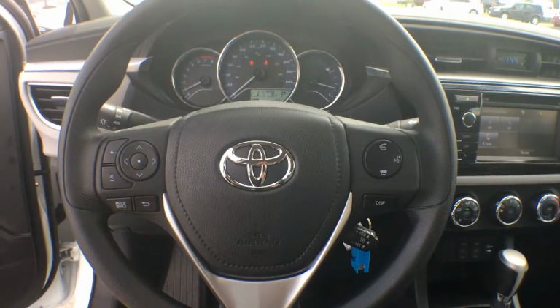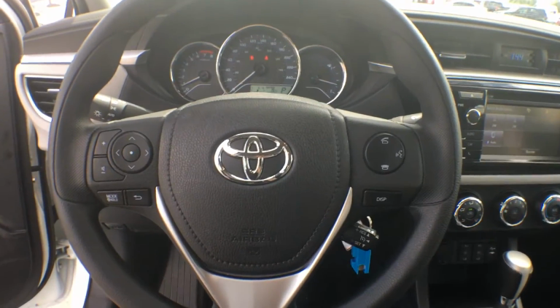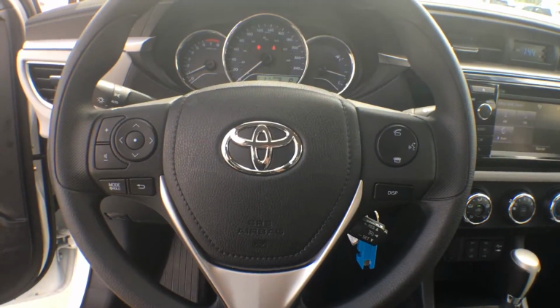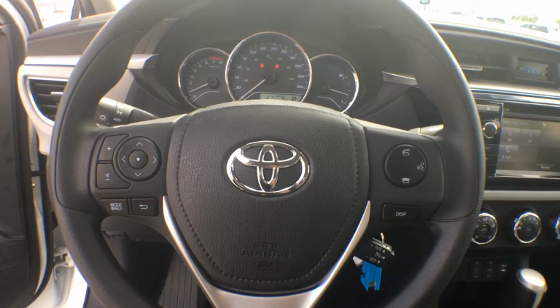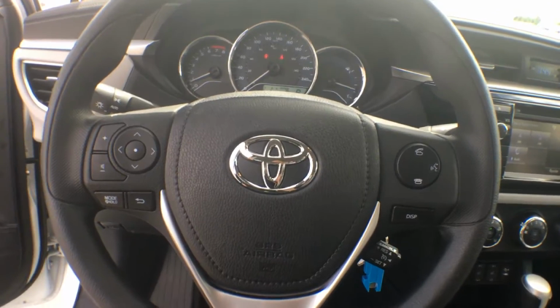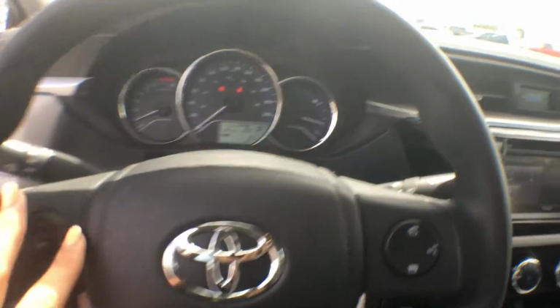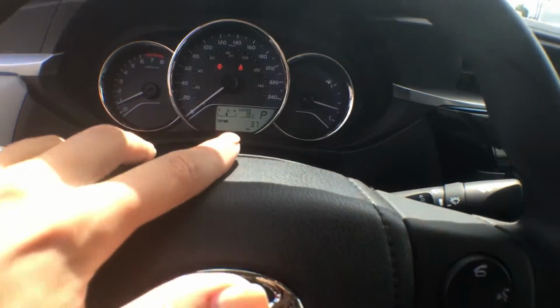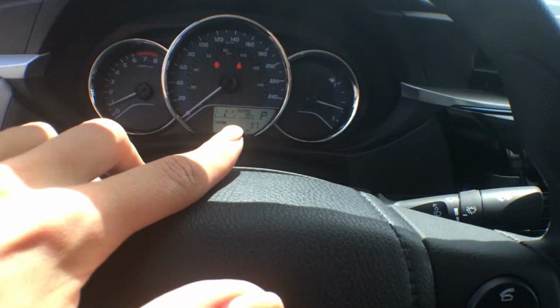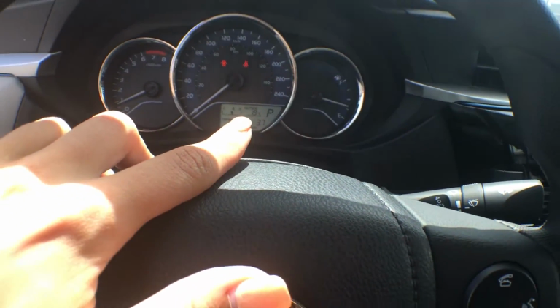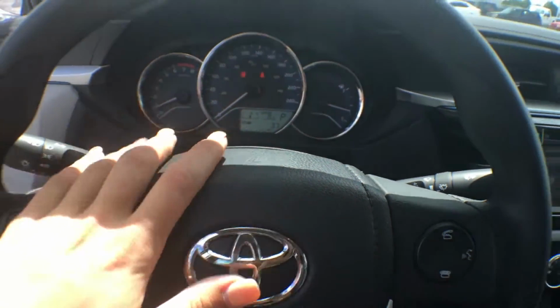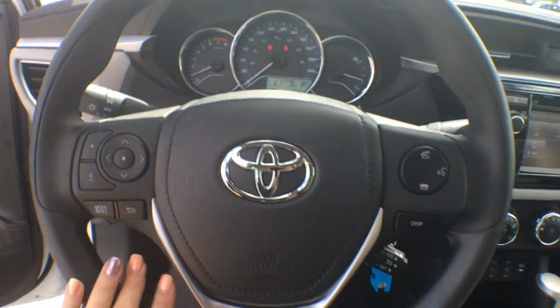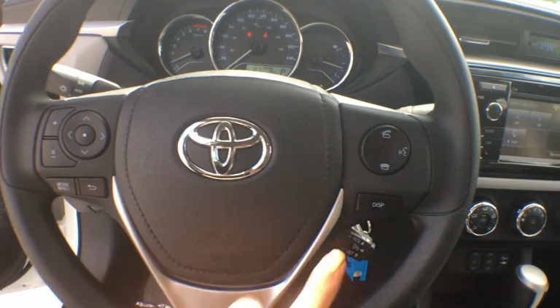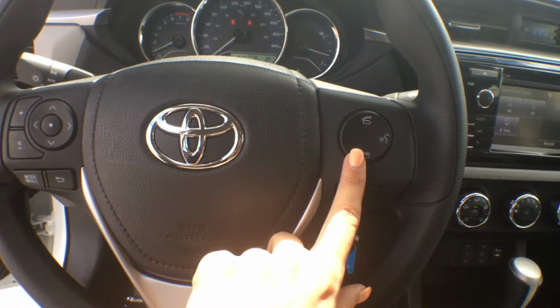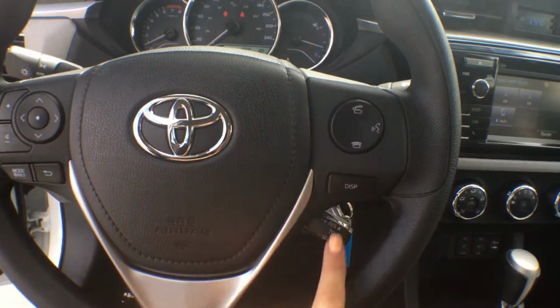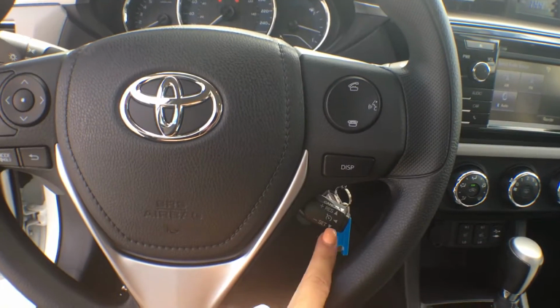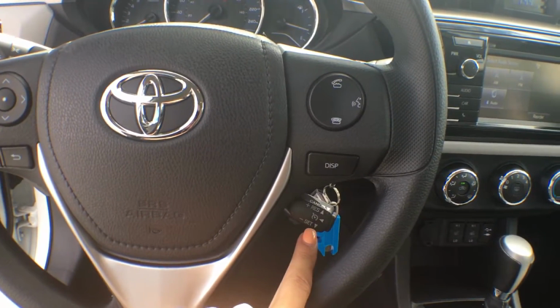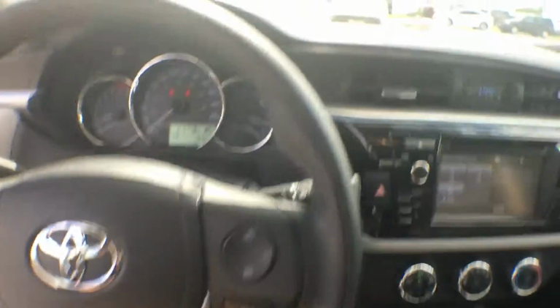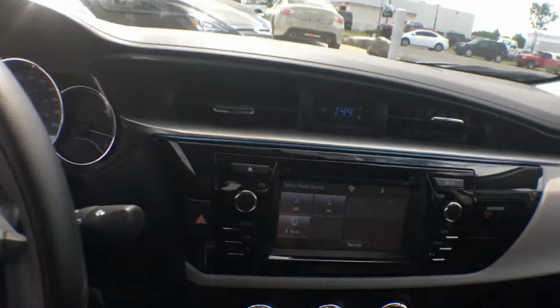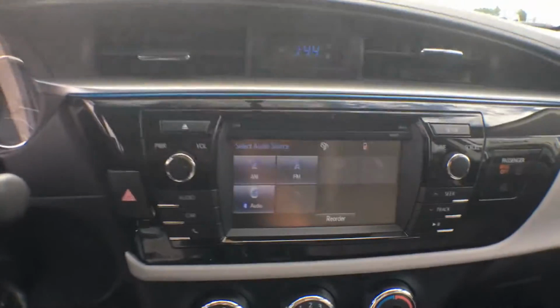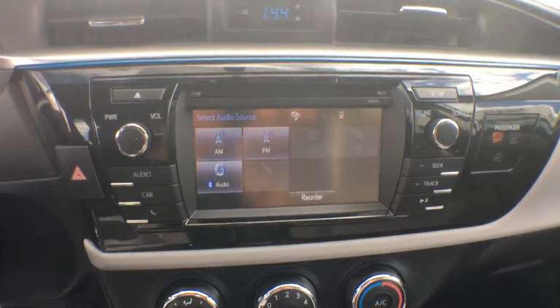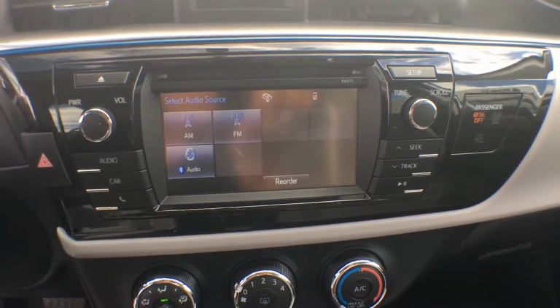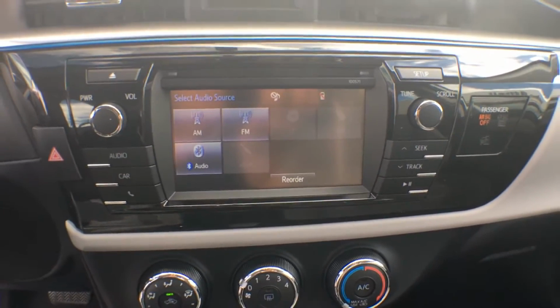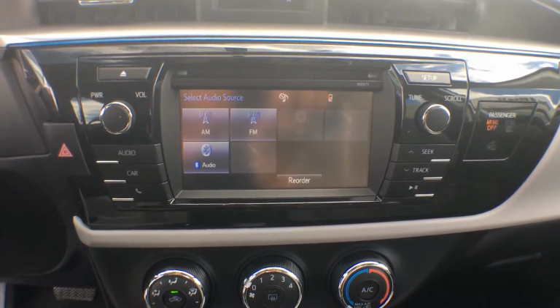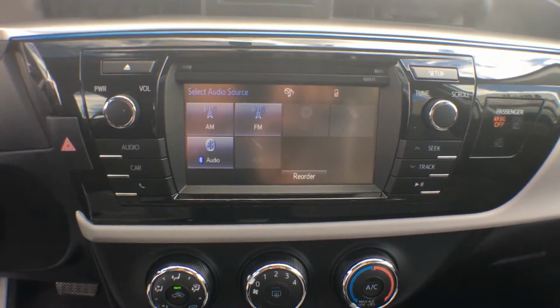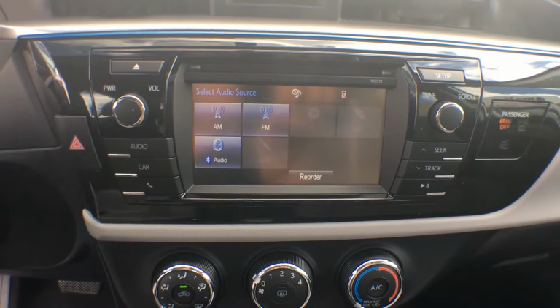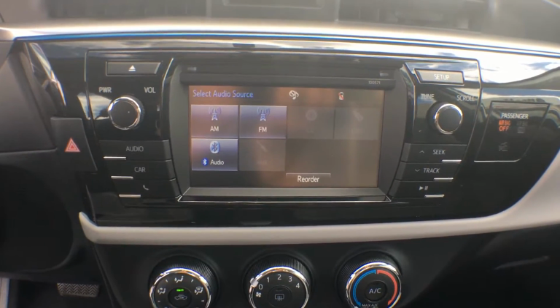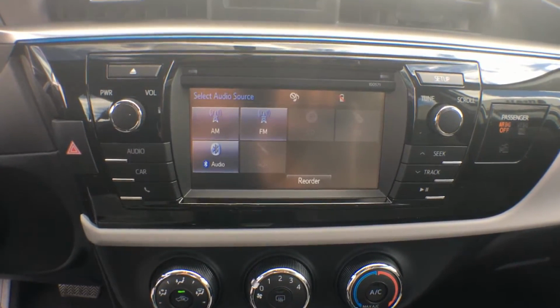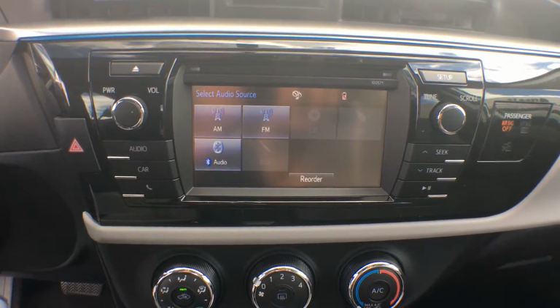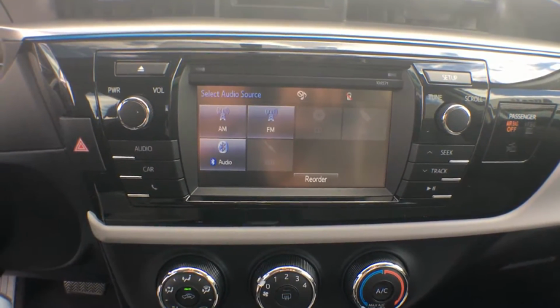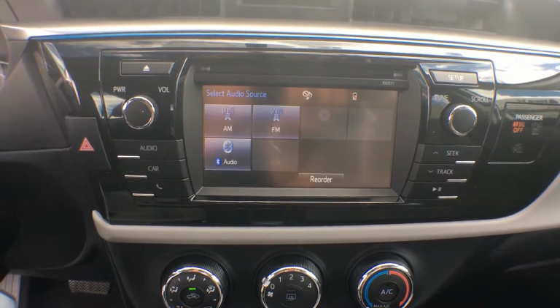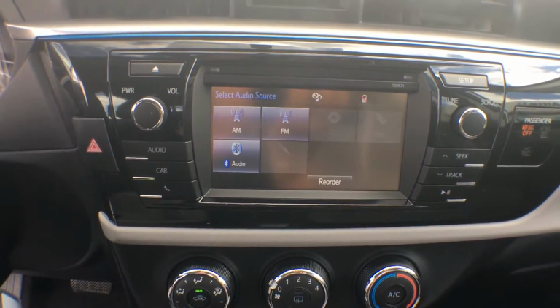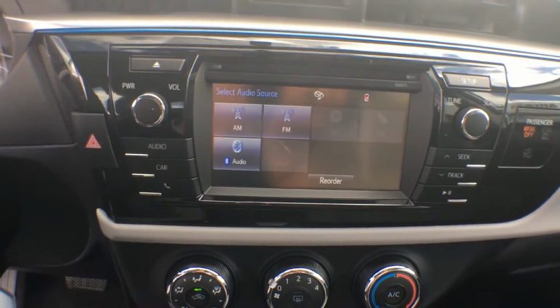On the steering wheel we have tons of controls. You can control that information display right there as well as your Bluetooth controls and cruise control. In the center we do have a 6.1-inch touchscreen display which comes integrated with AM, FM, Bluetooth as well as a reverse camera.